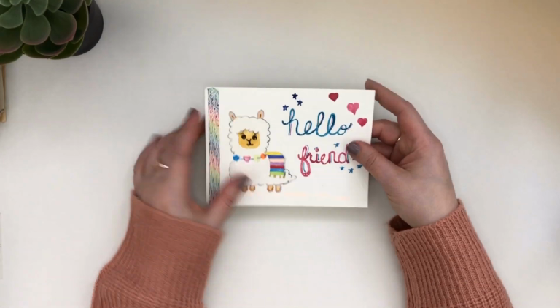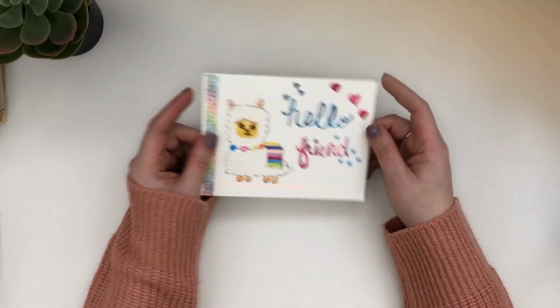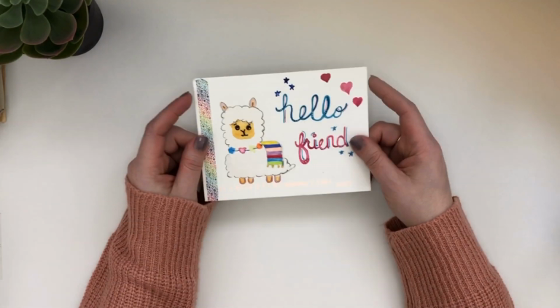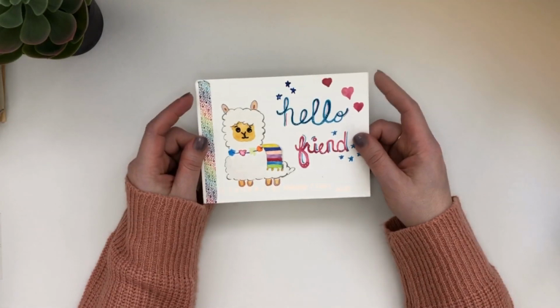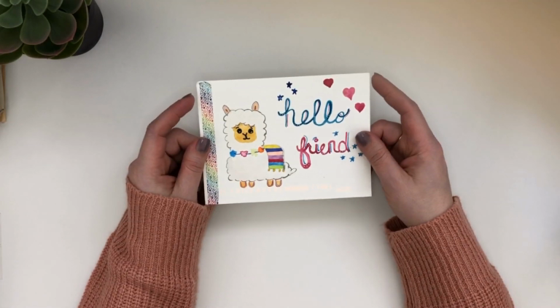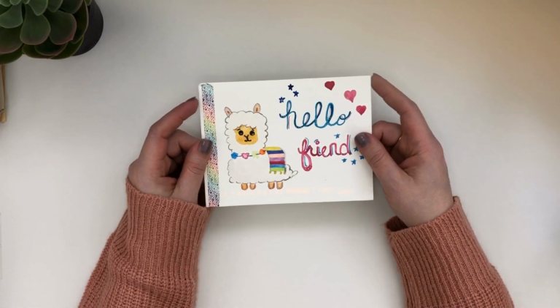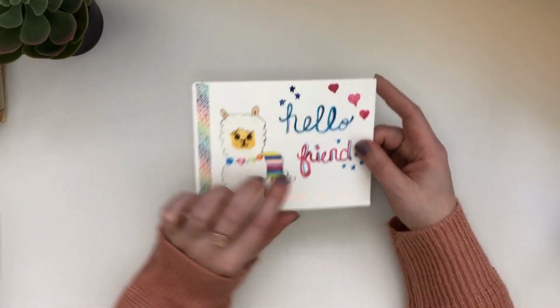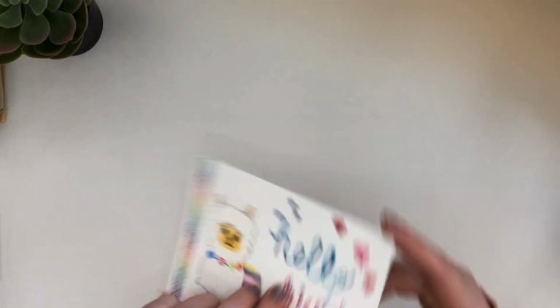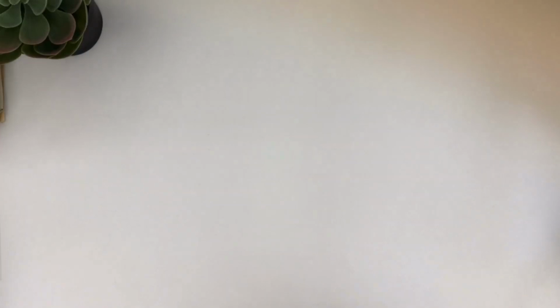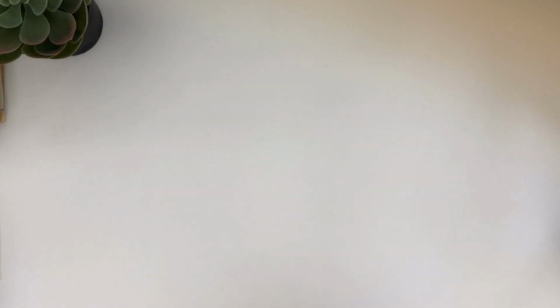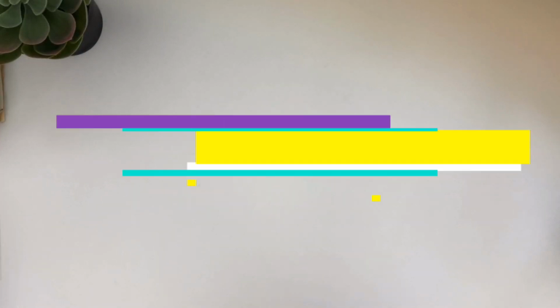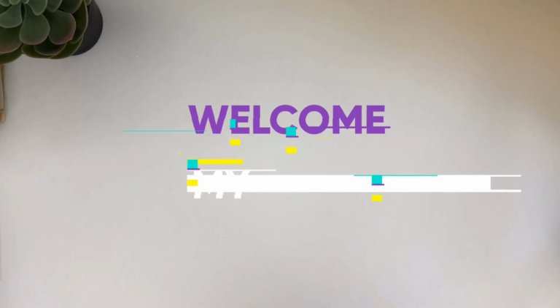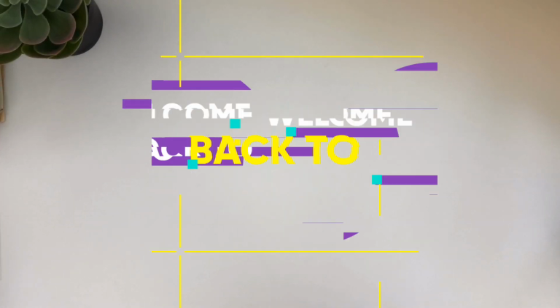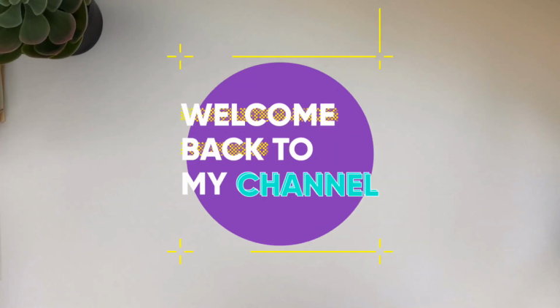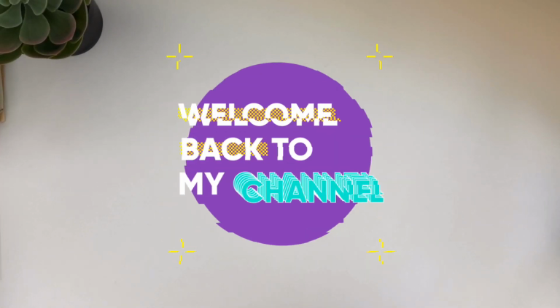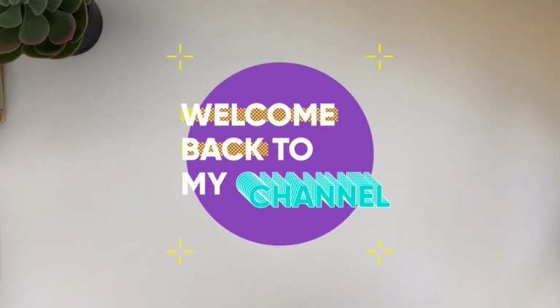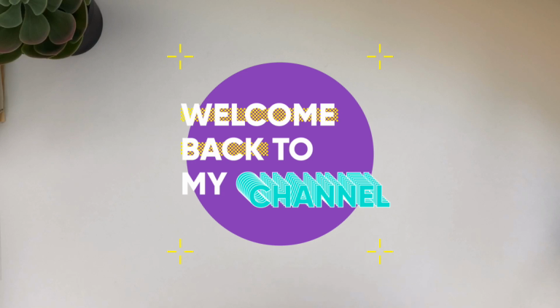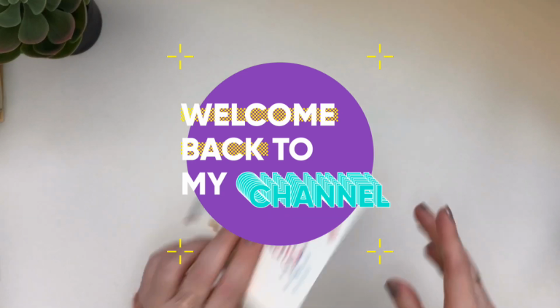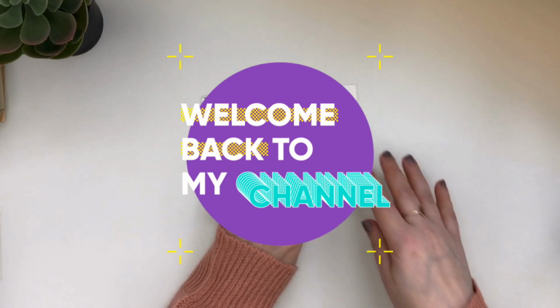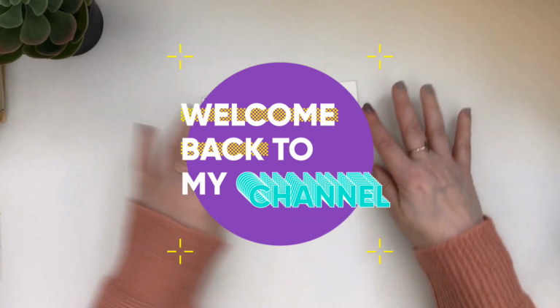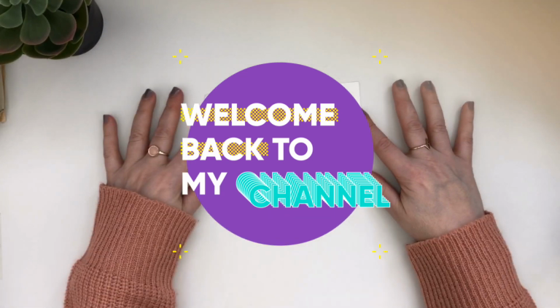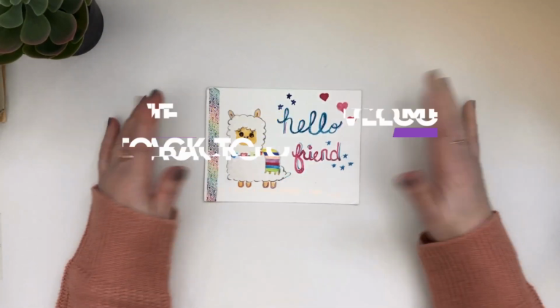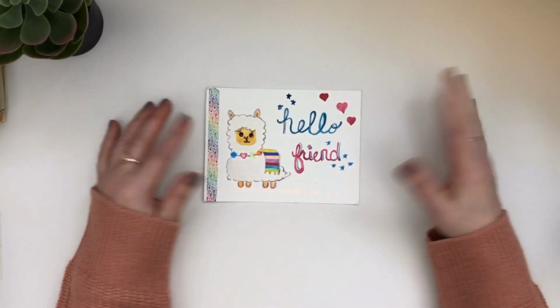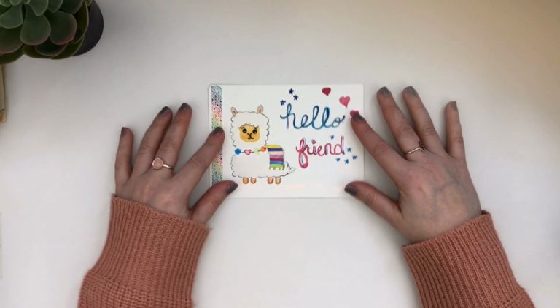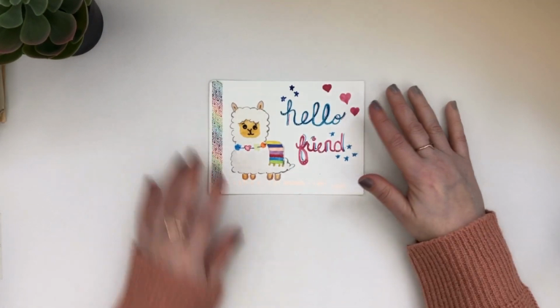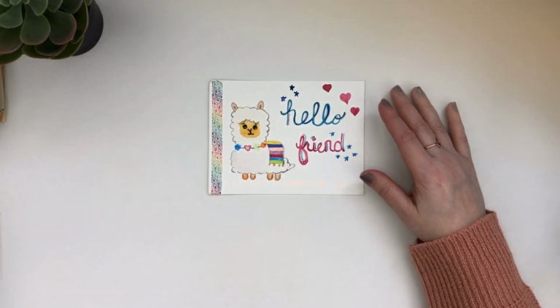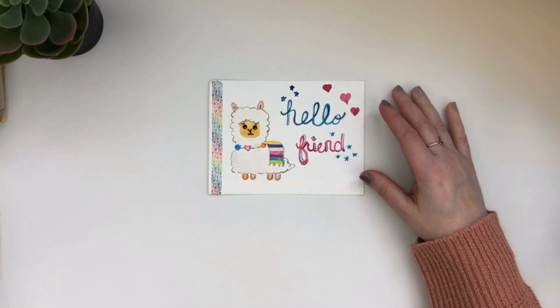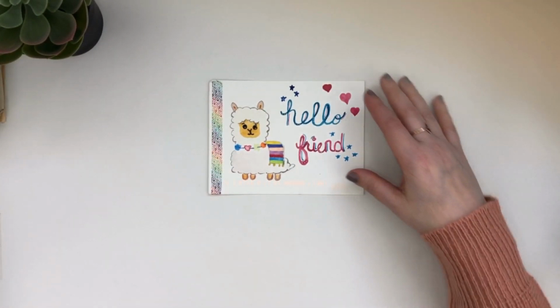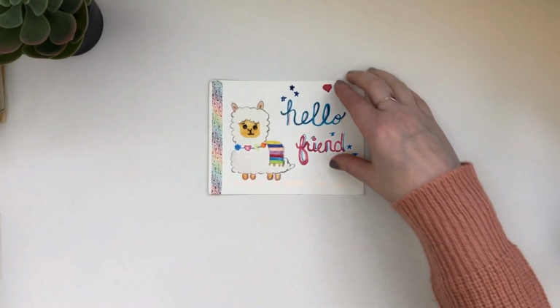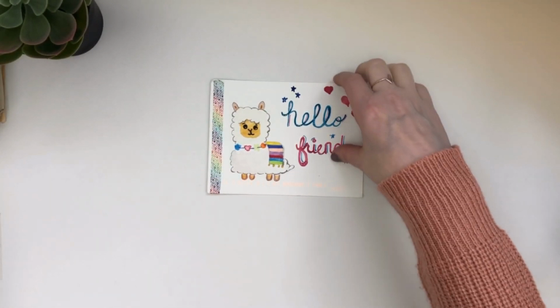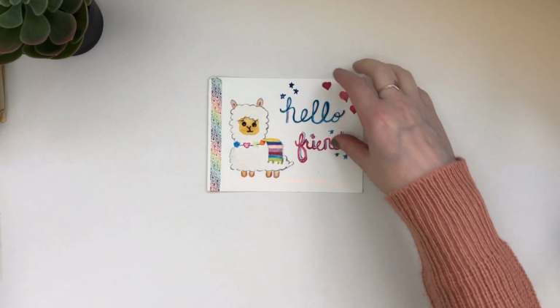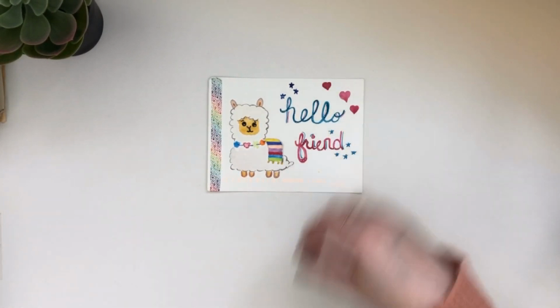The first one I received is from Candice, and this is a little postcard that she made. Thank you Candice, that was so sweet of you.